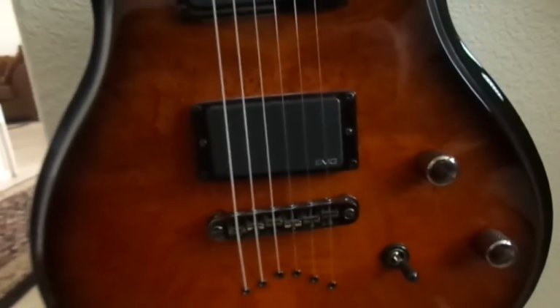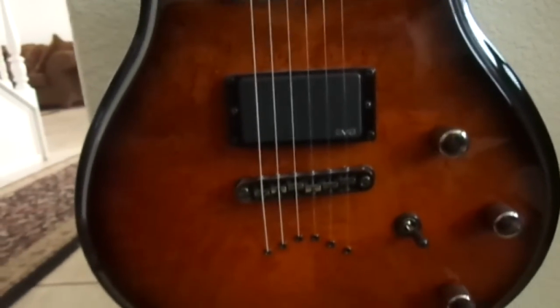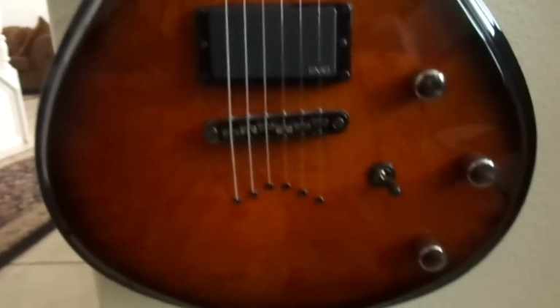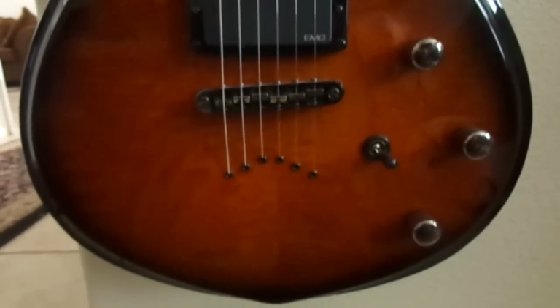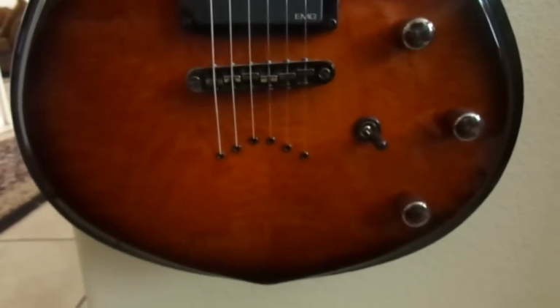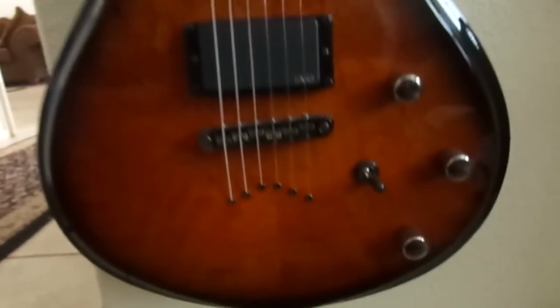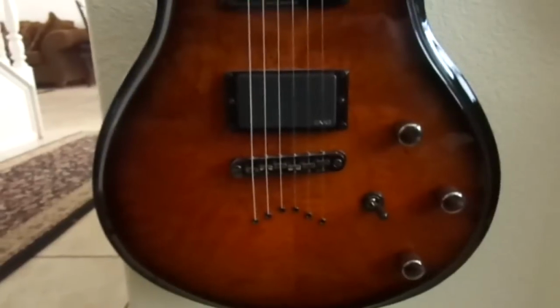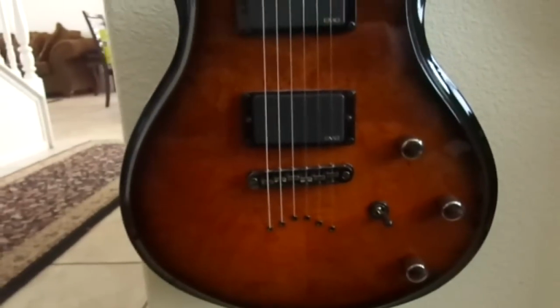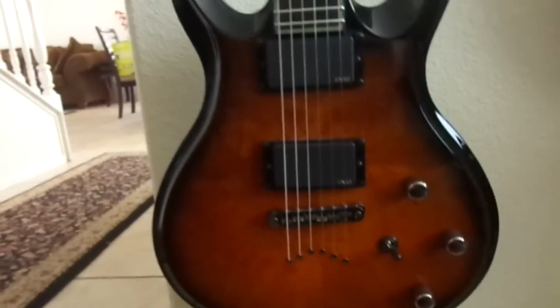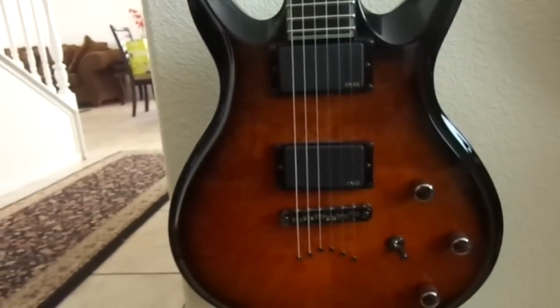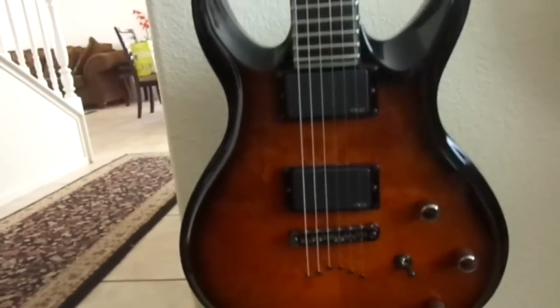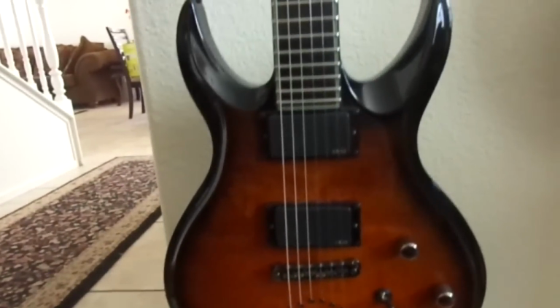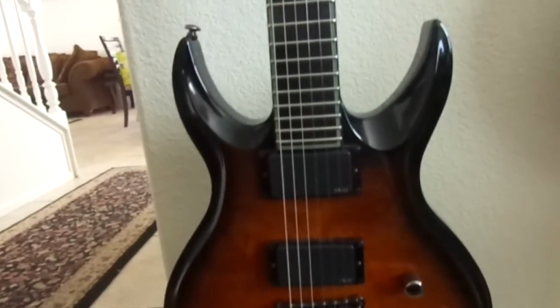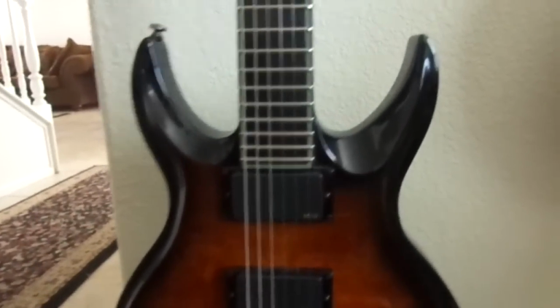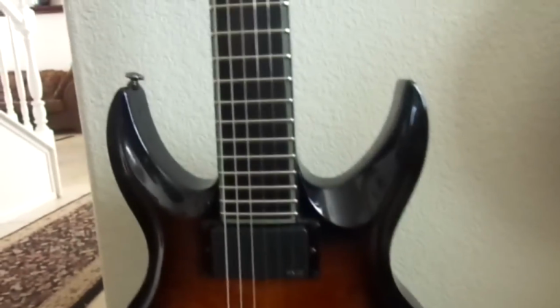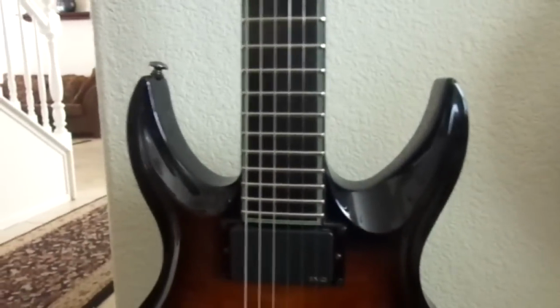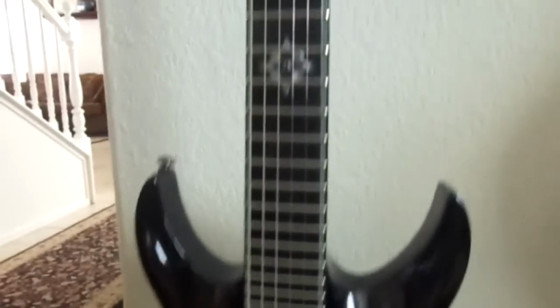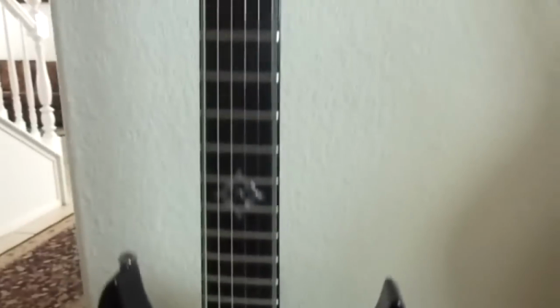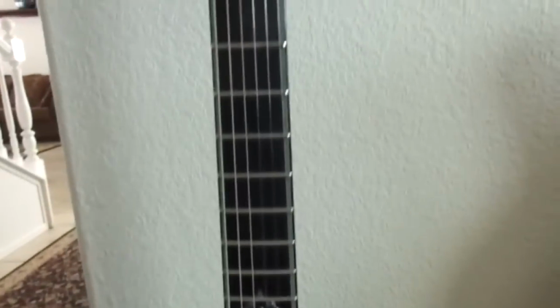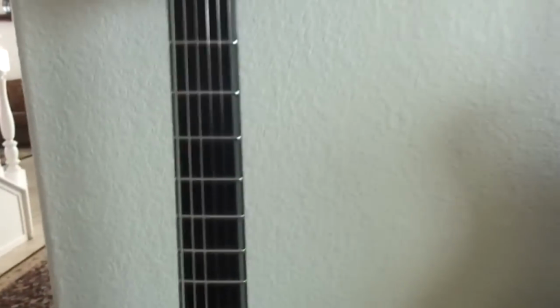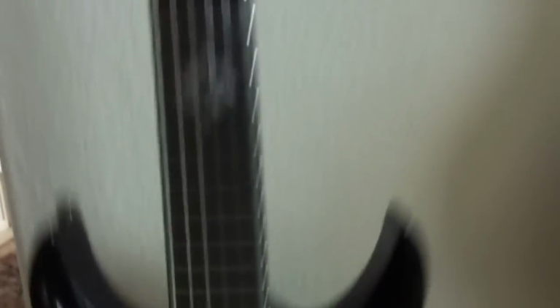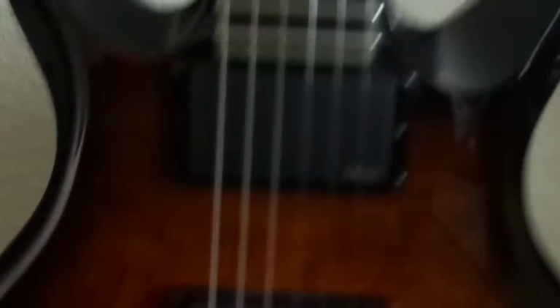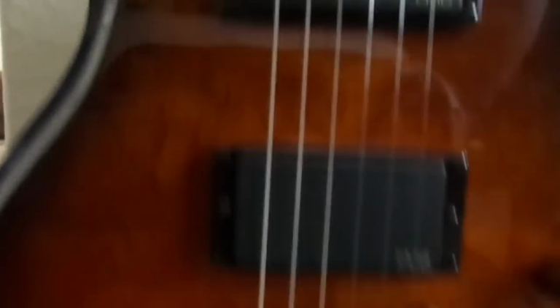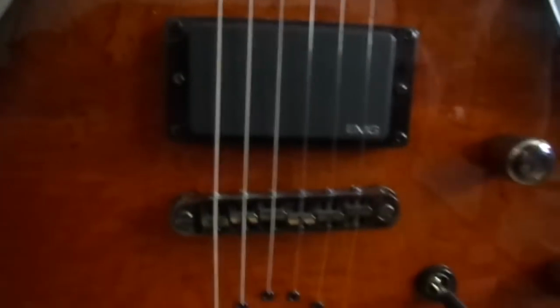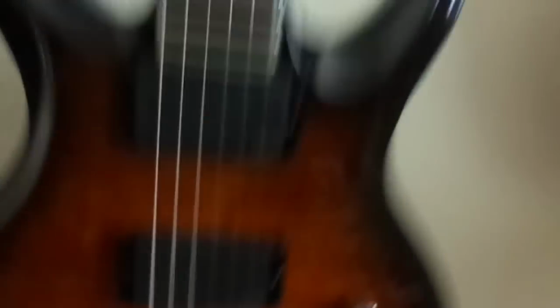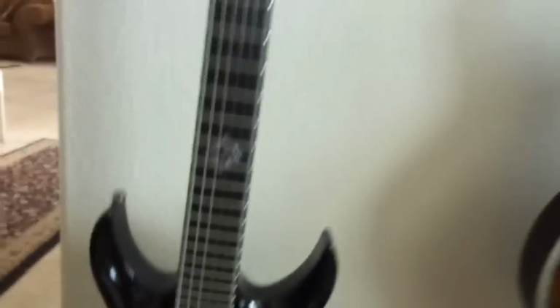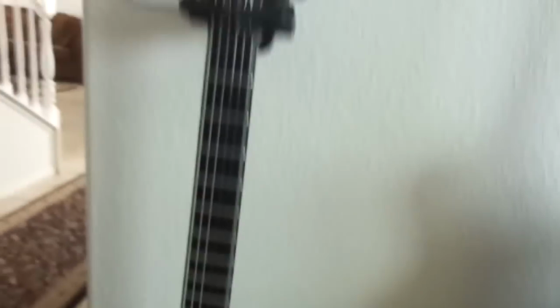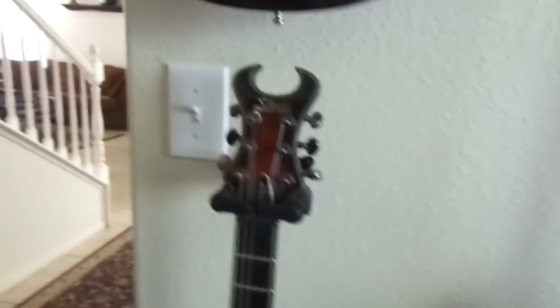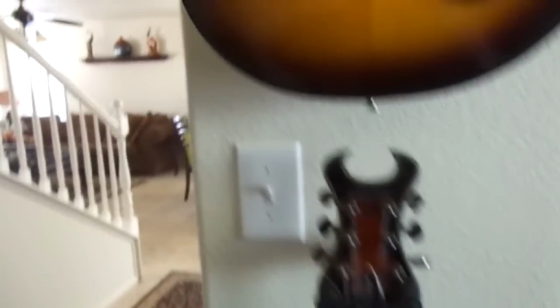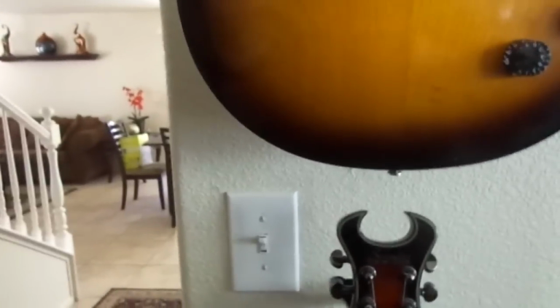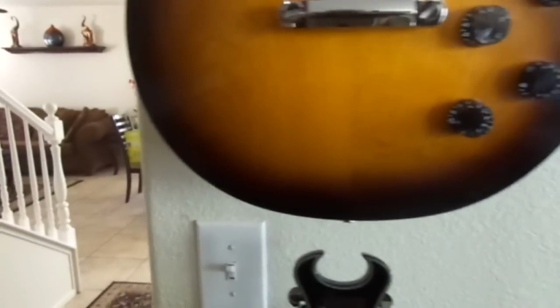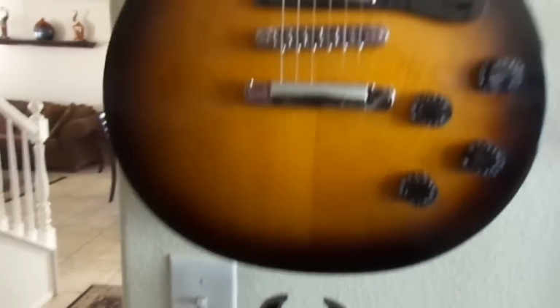I'll have to get back to you on the color name. They also made it in a blood red version and a green. It's from the year 2008 and it's a very nice playing guitar. It has EMG 81/85 as well, with the Tone Pros bridge.